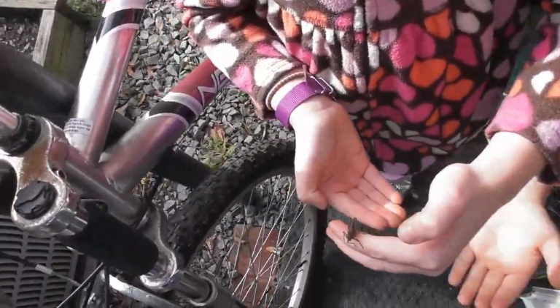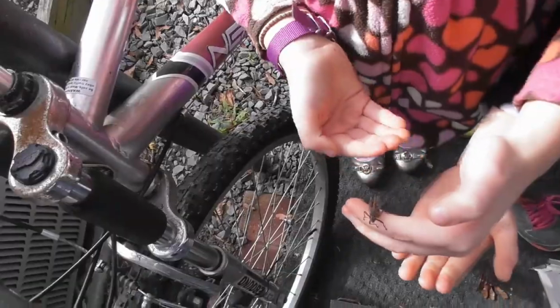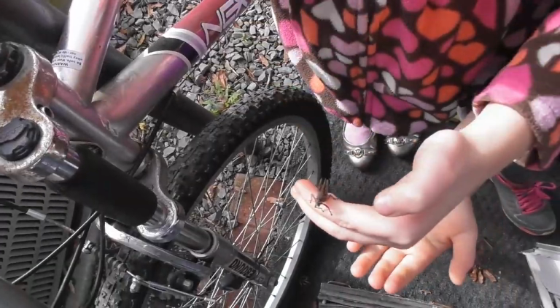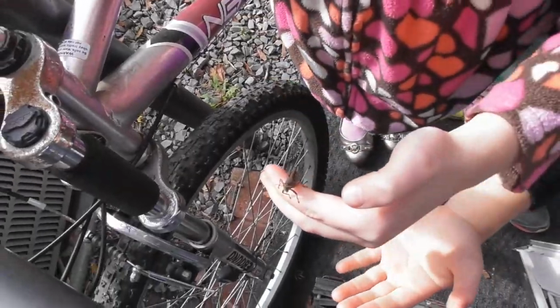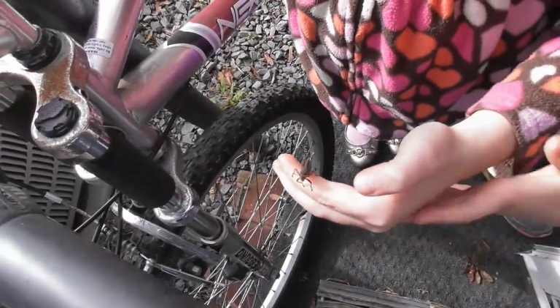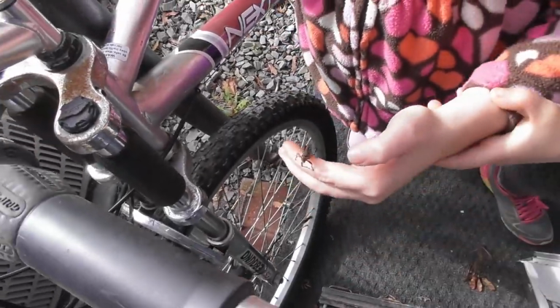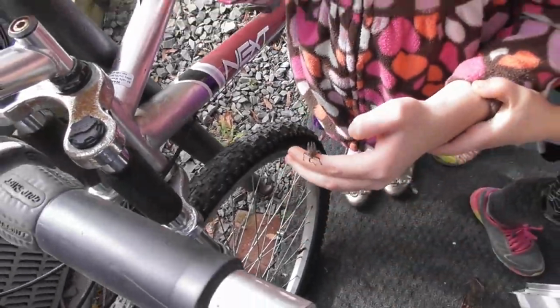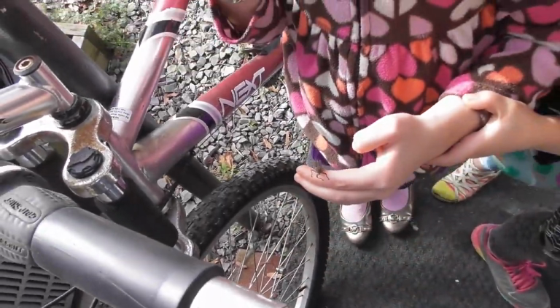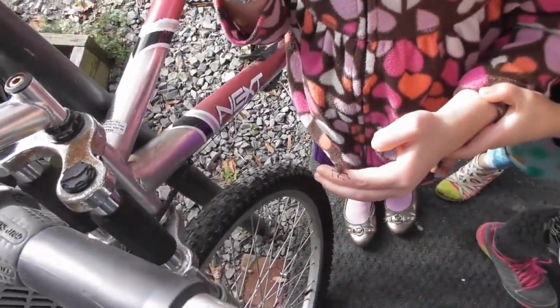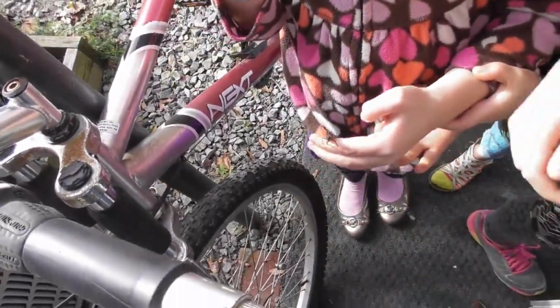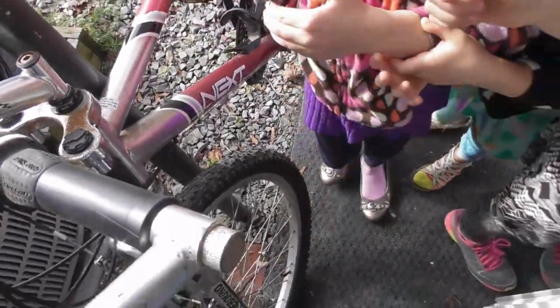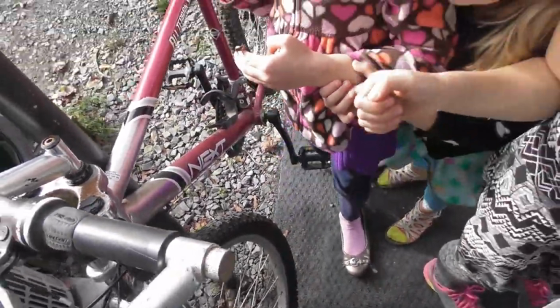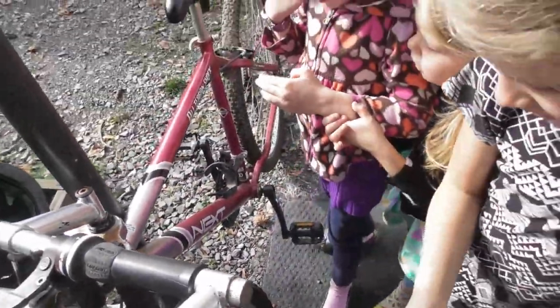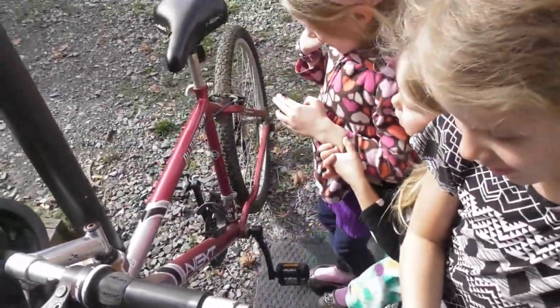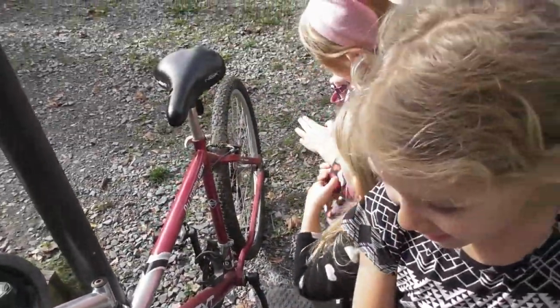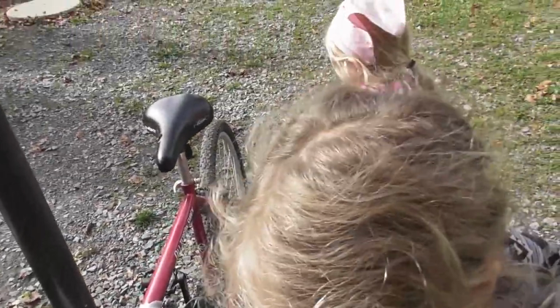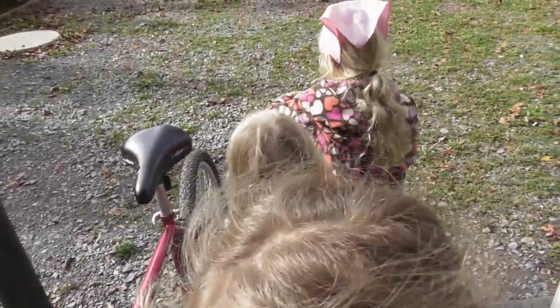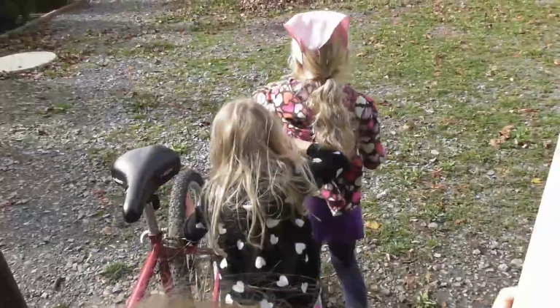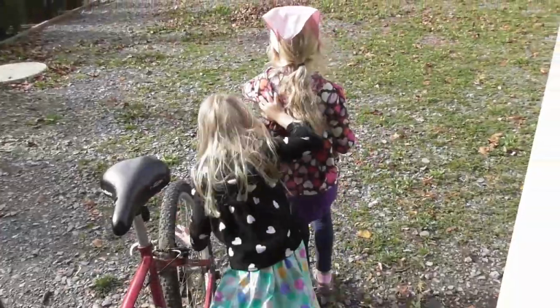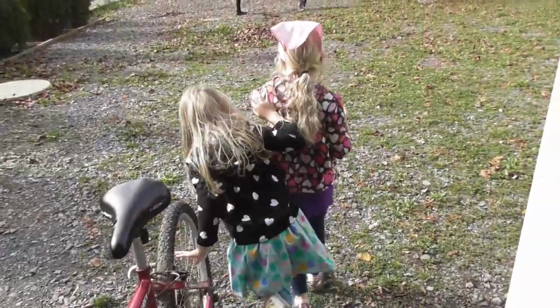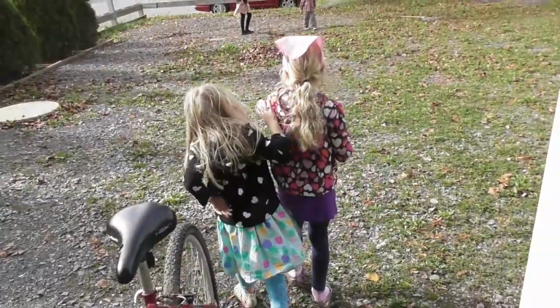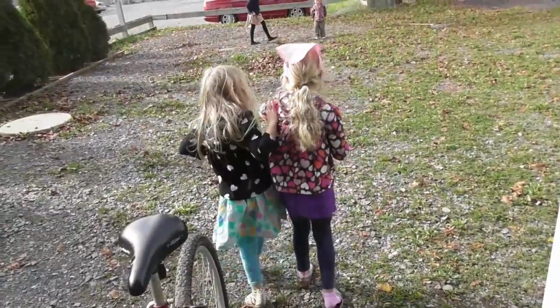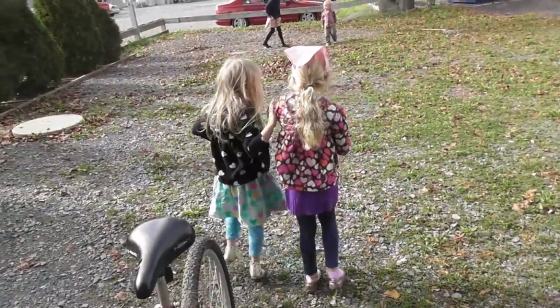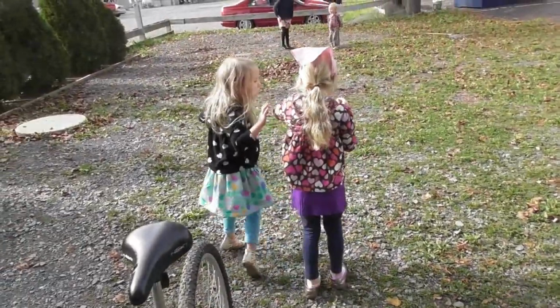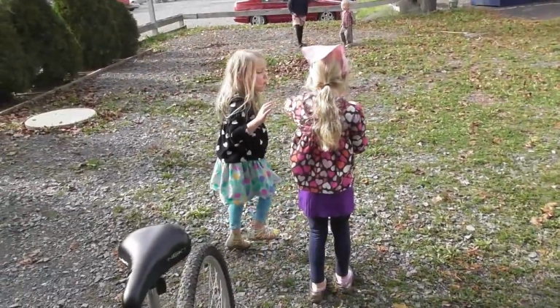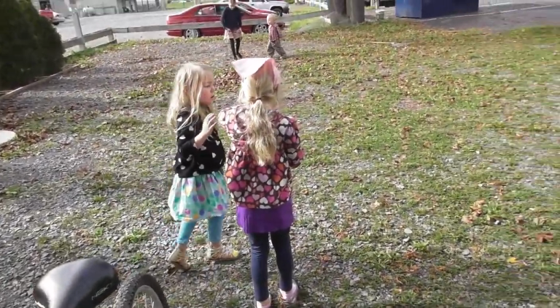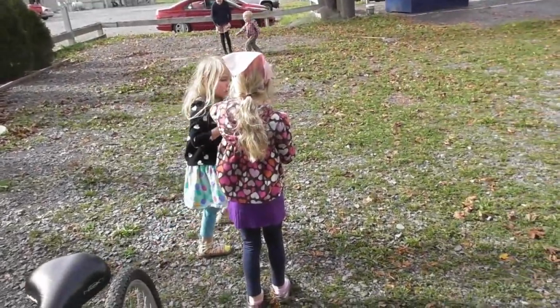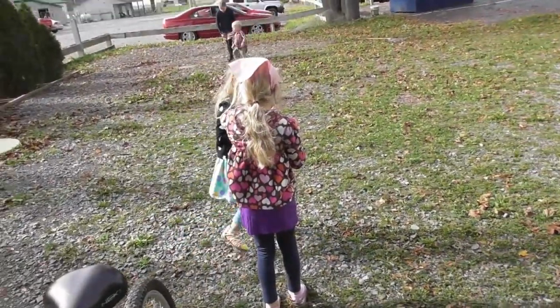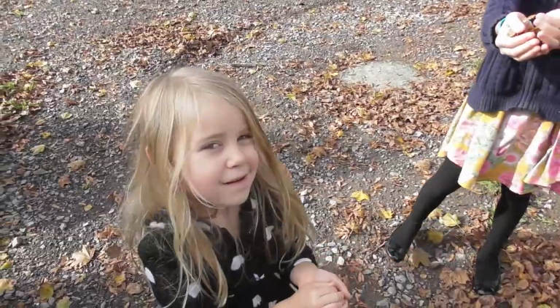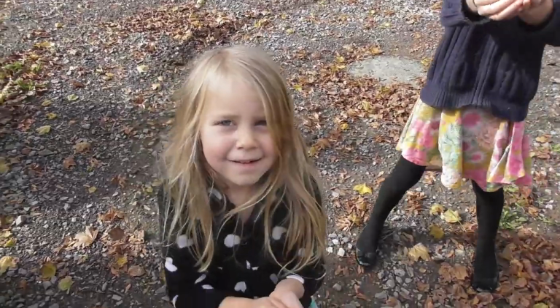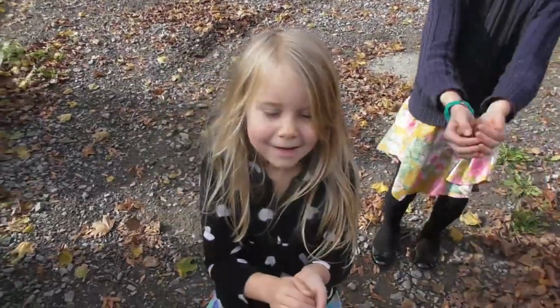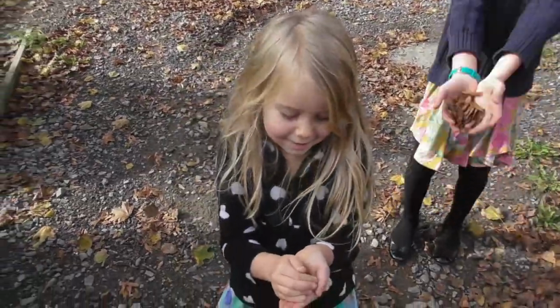A little grasshopper! It'll probably jump away.